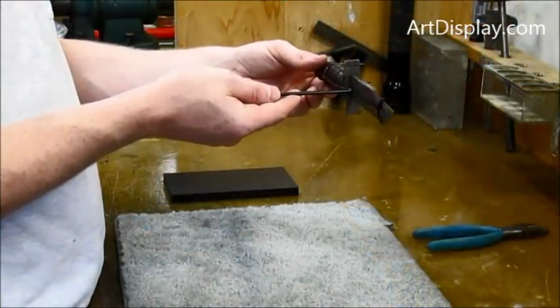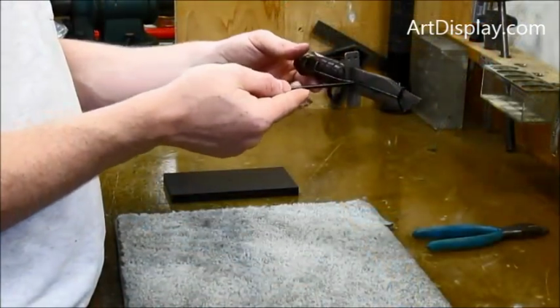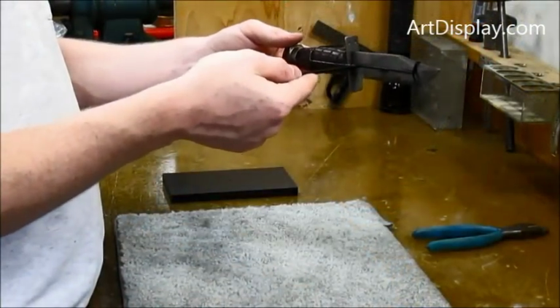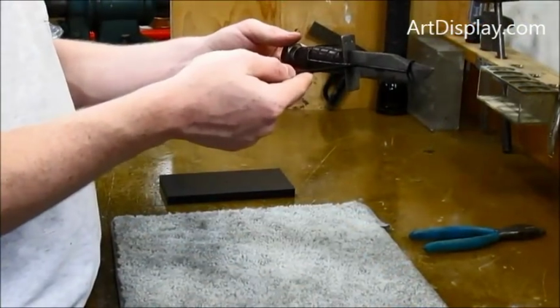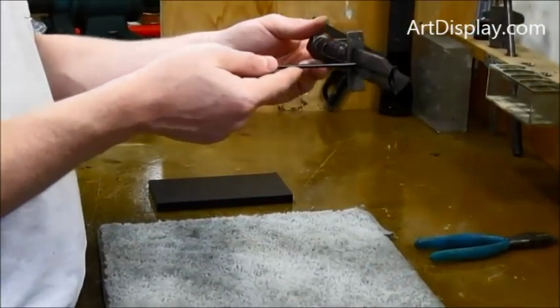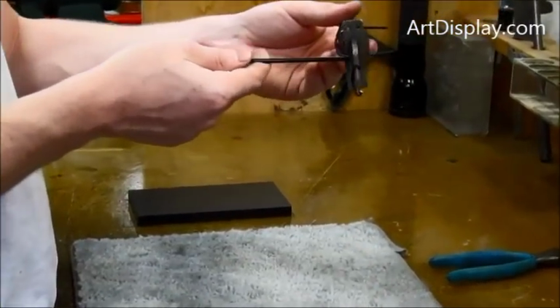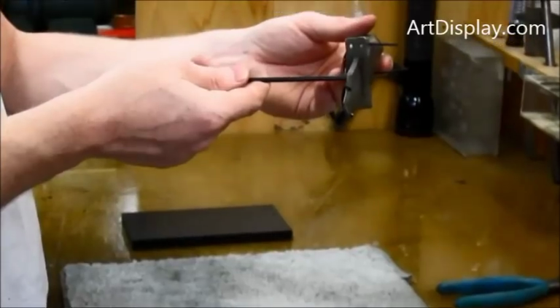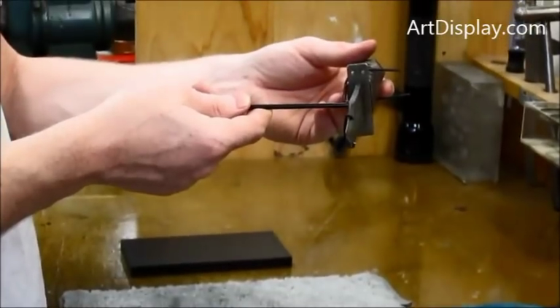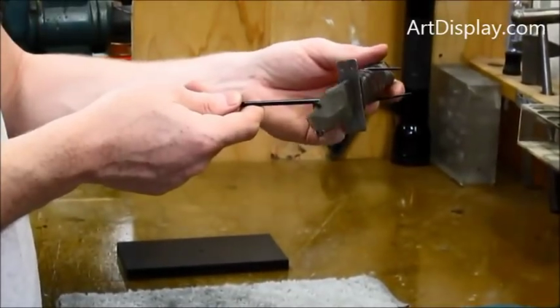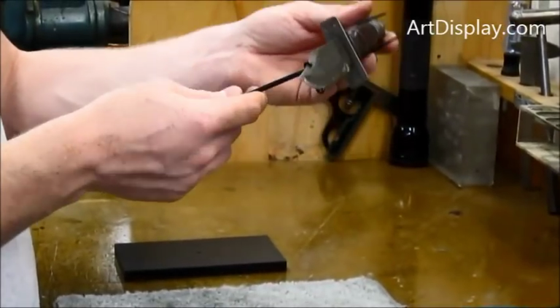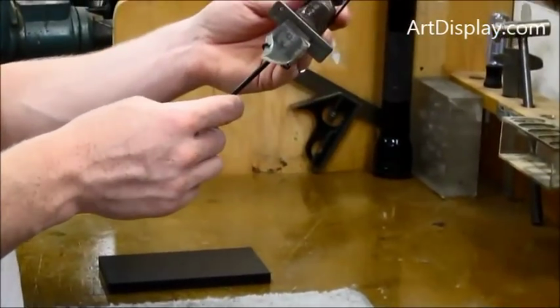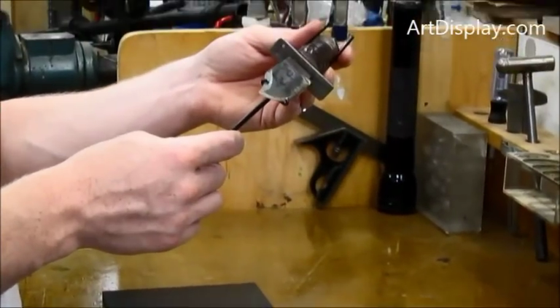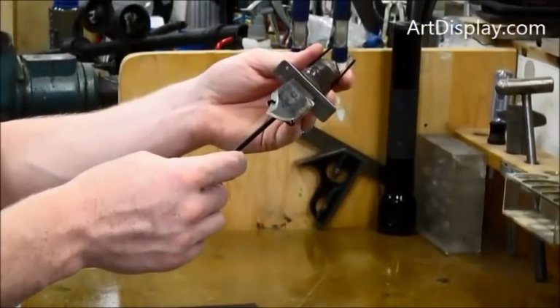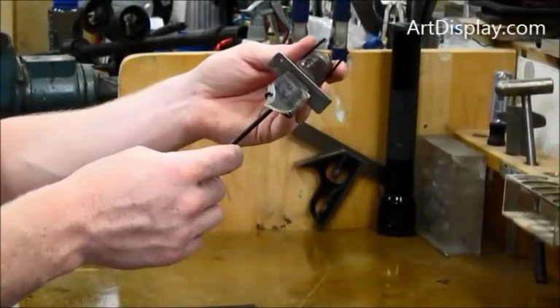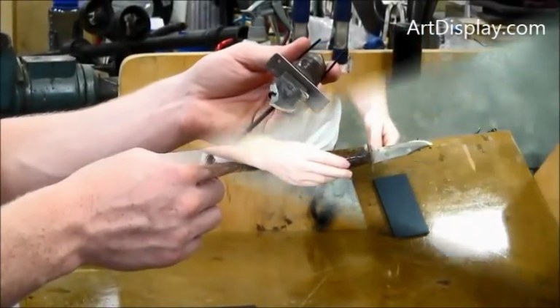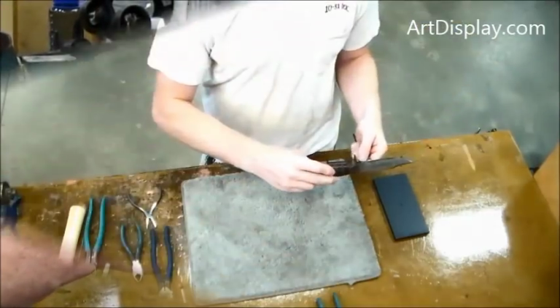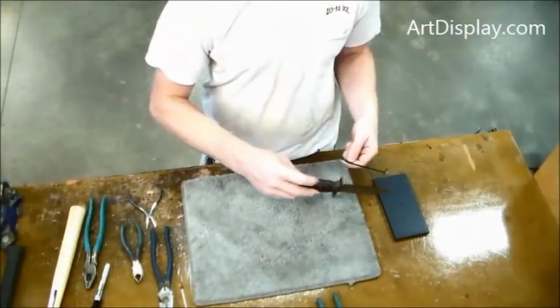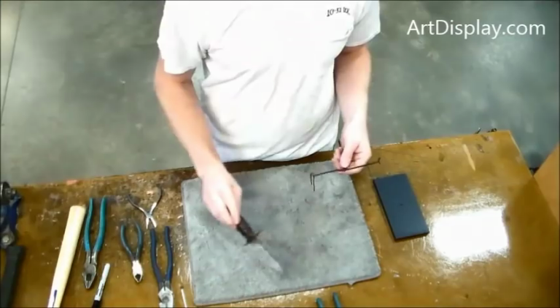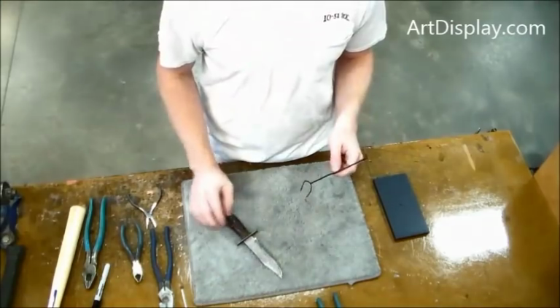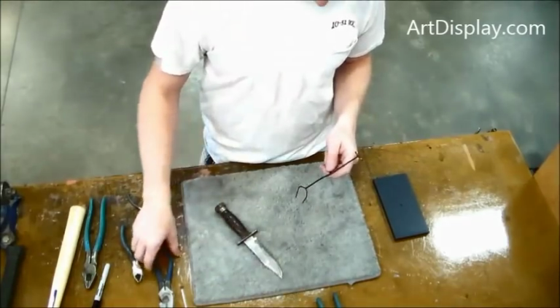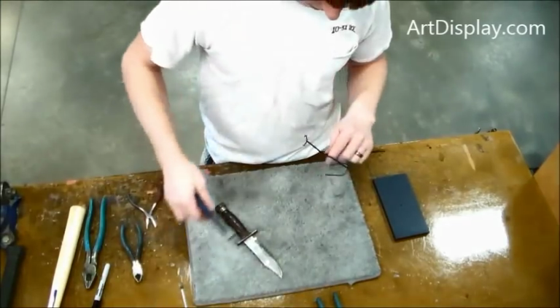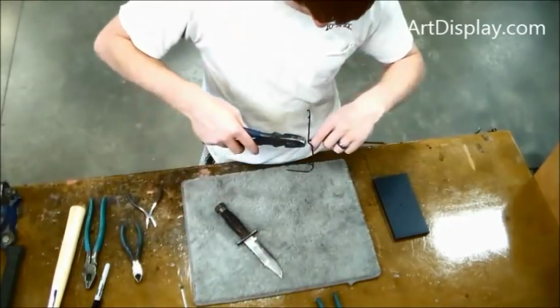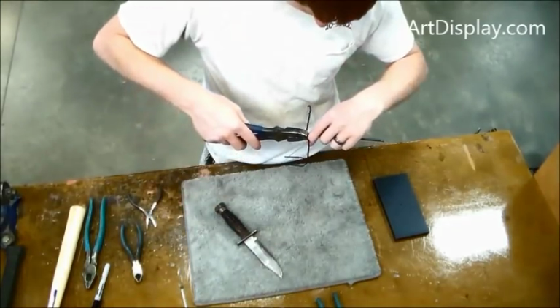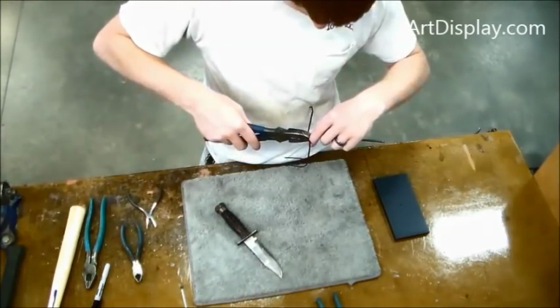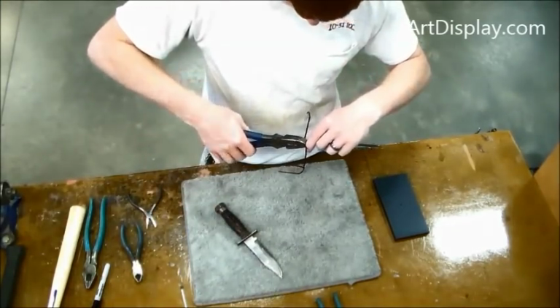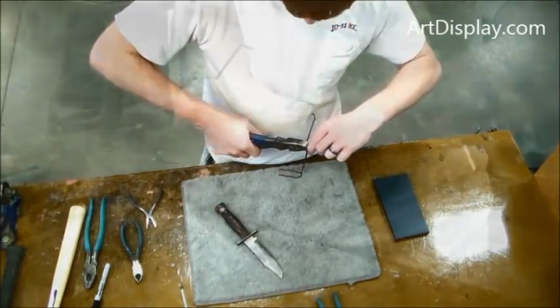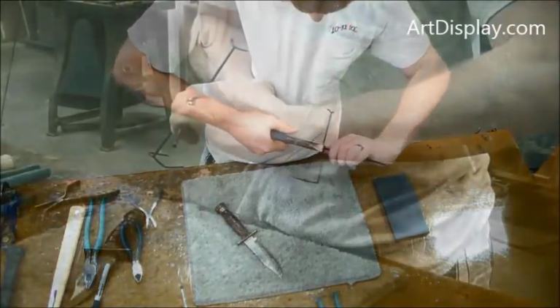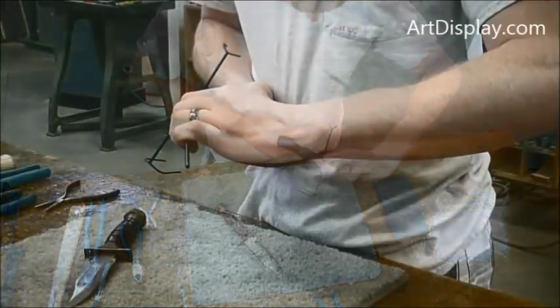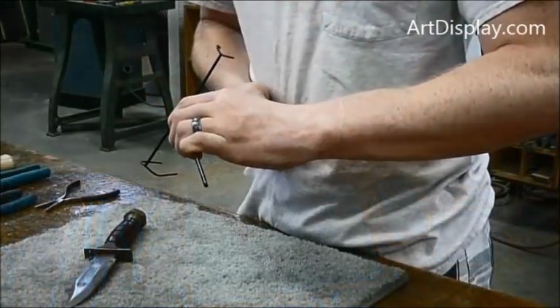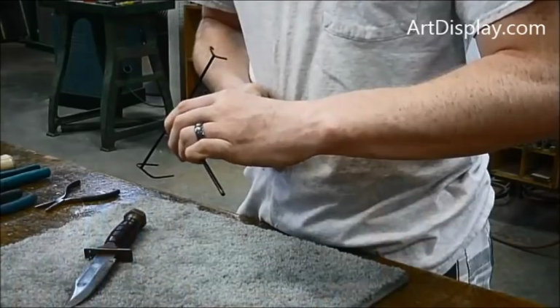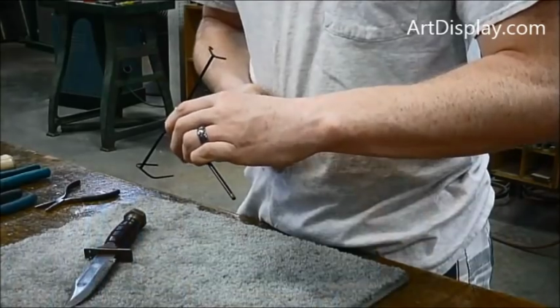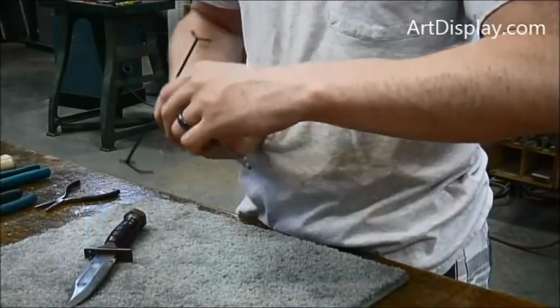Now pretty much you have it horizontally — you could actually display it right out of a wall that way. But we're going to need to bend the upright post so it goes down to the base so we can display it on a tabletop.